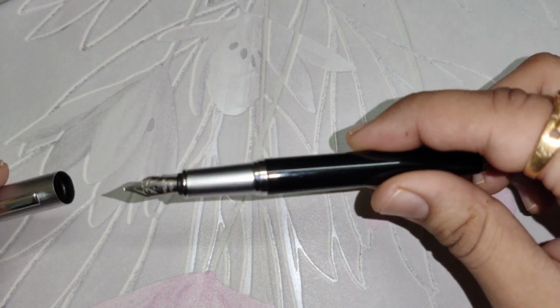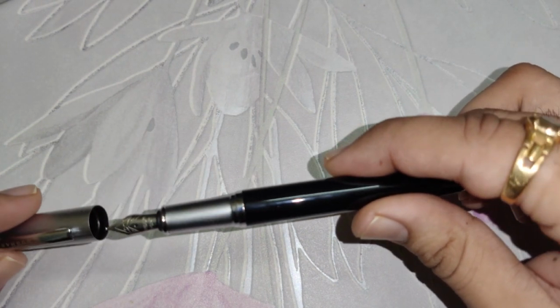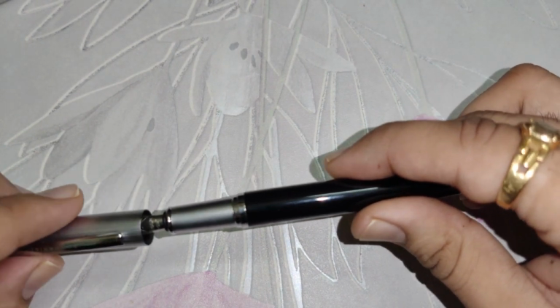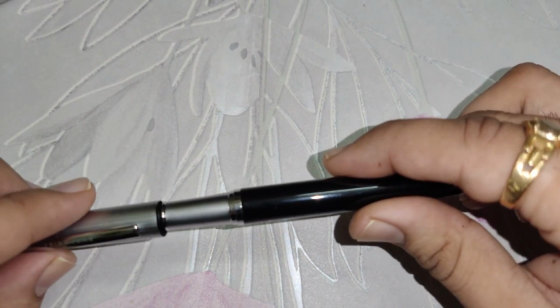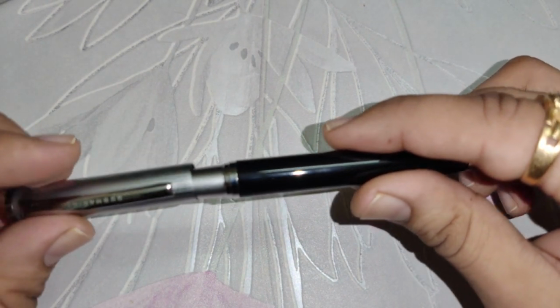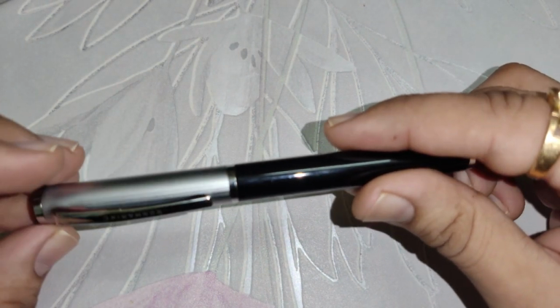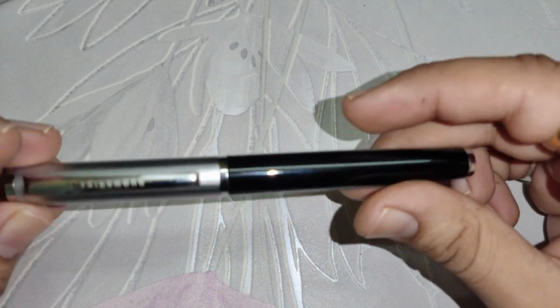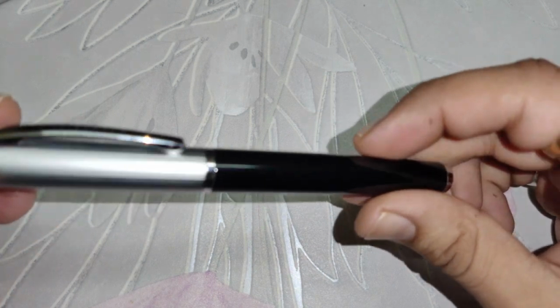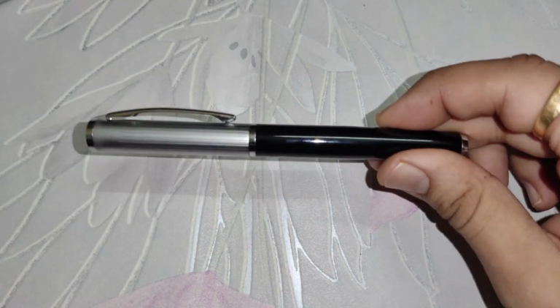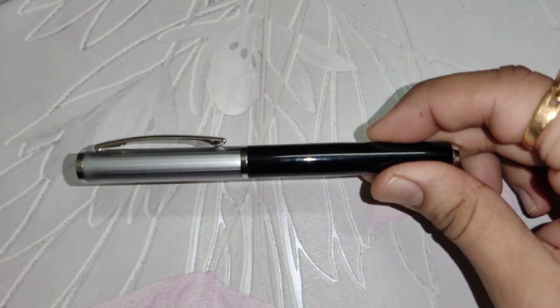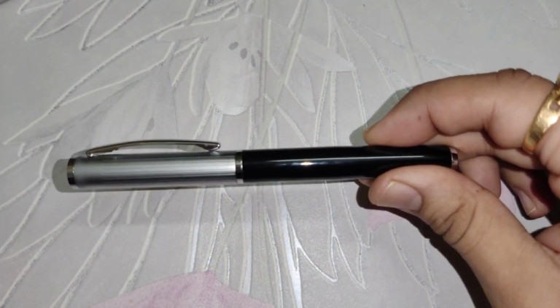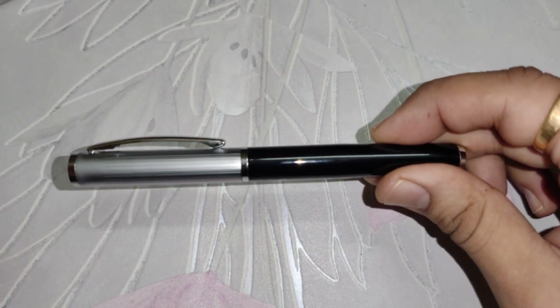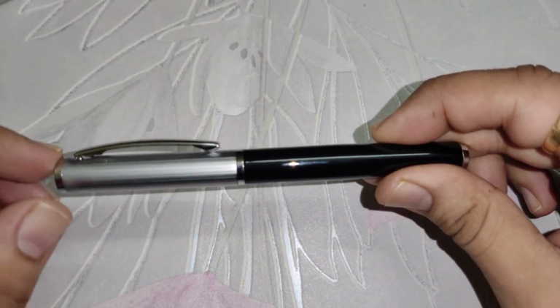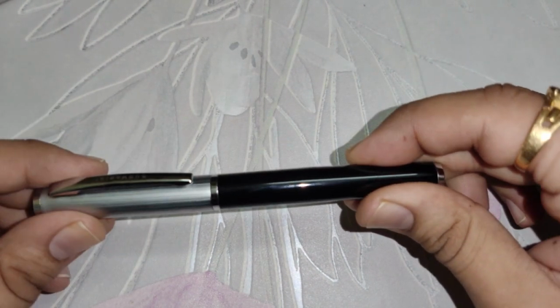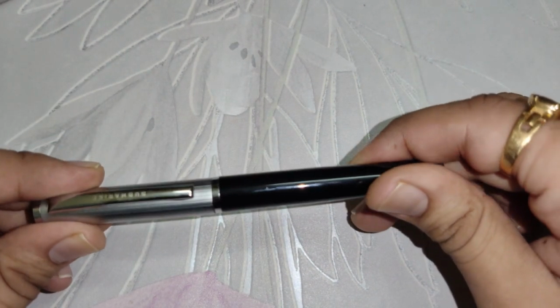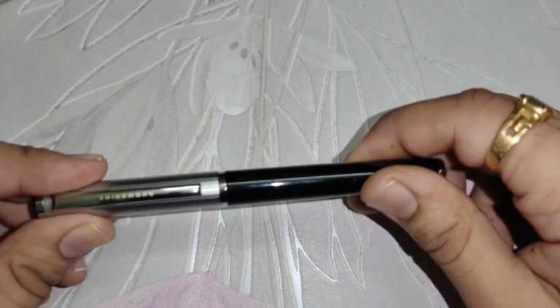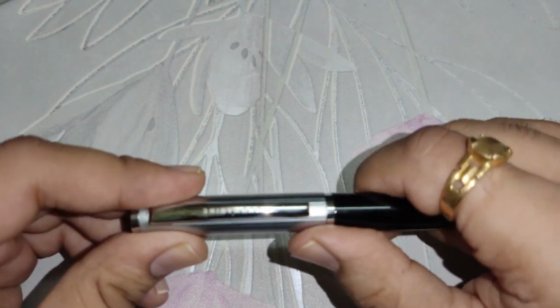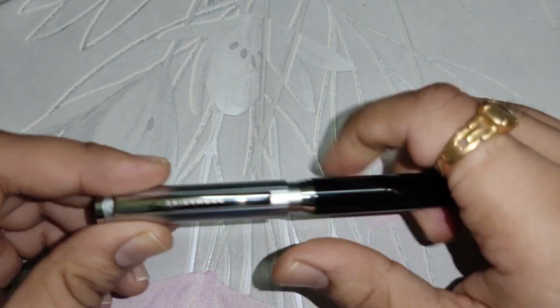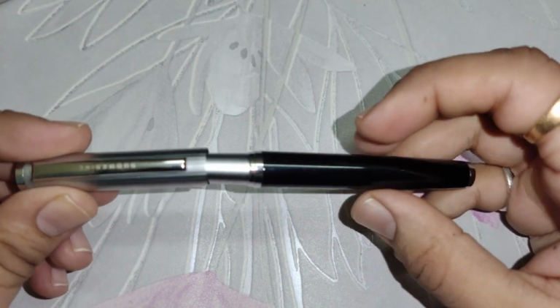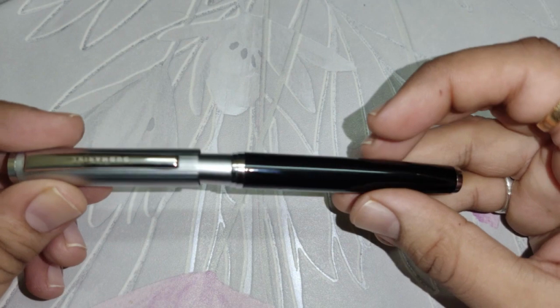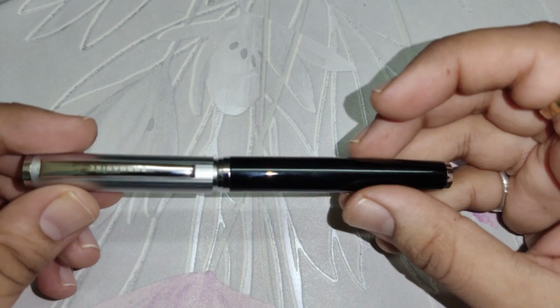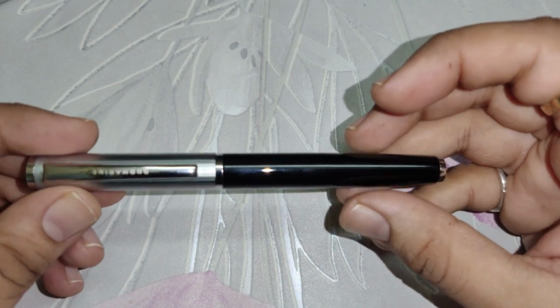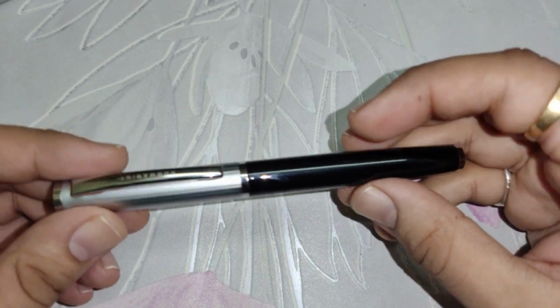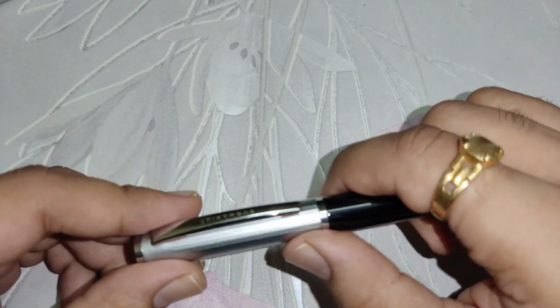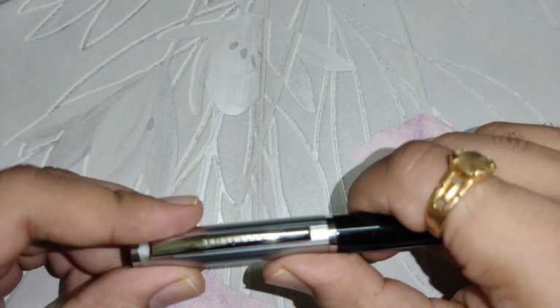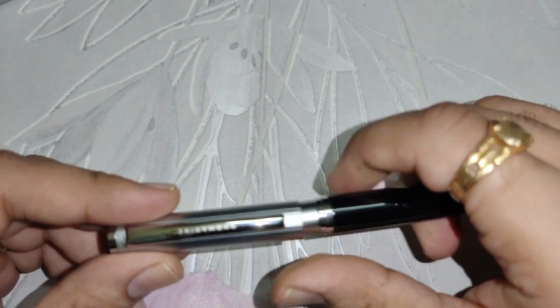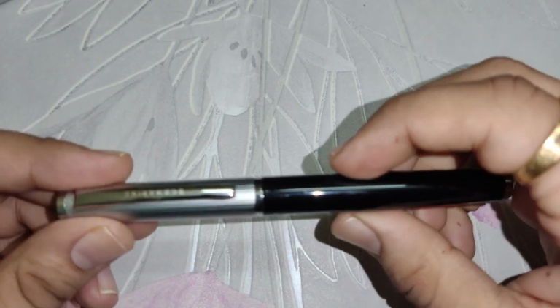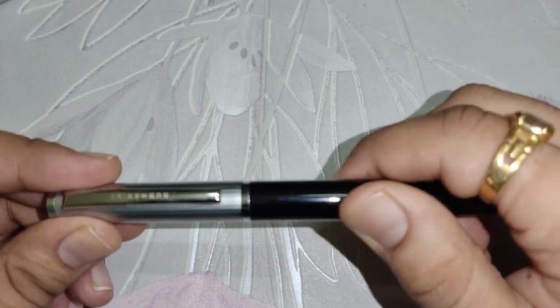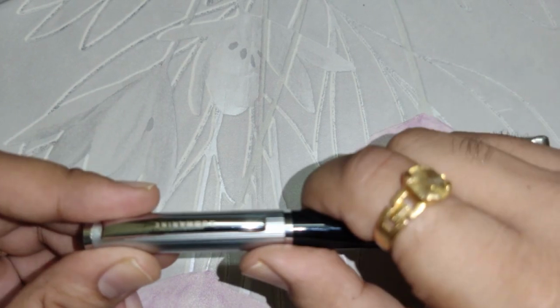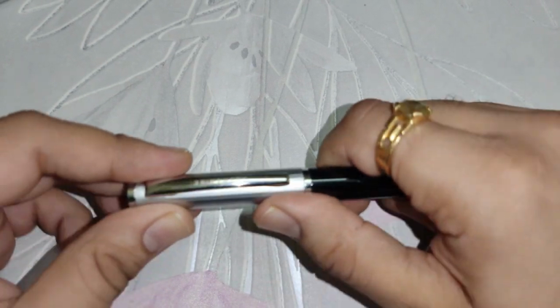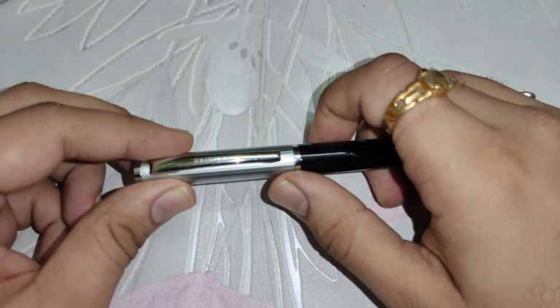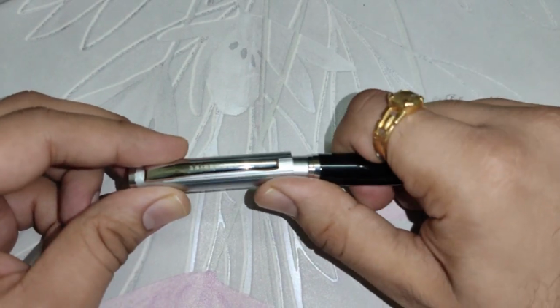One of the unique features of this pen is the cap — it has a magnetic closure. As you can see, if I open it up and just bring it closer, it will automatically get closed.